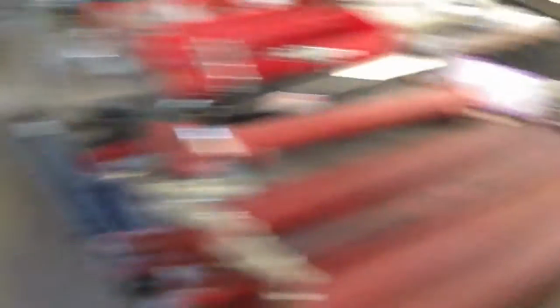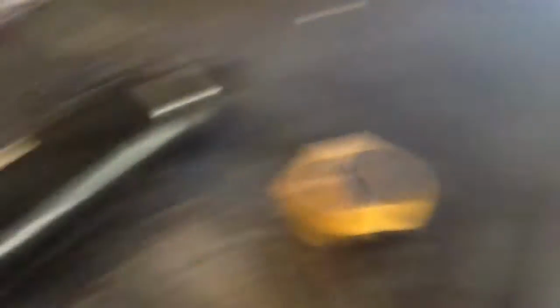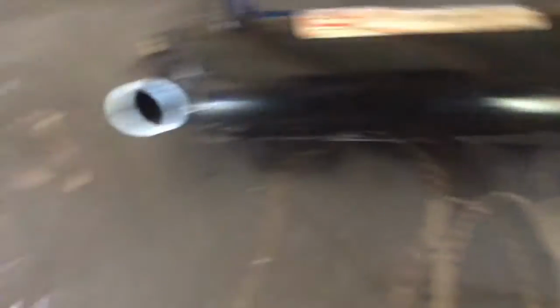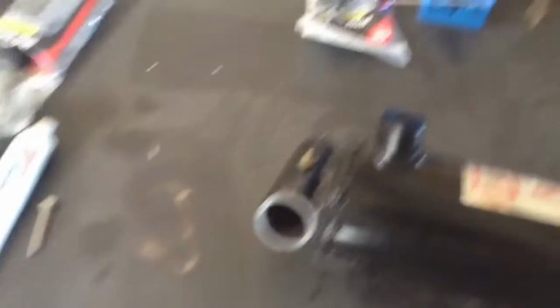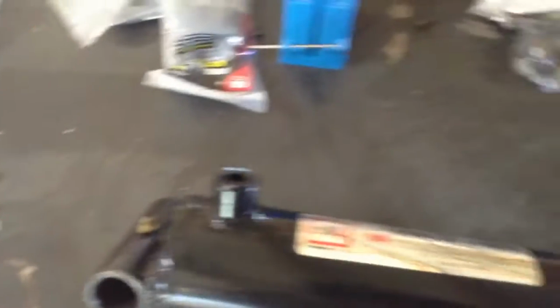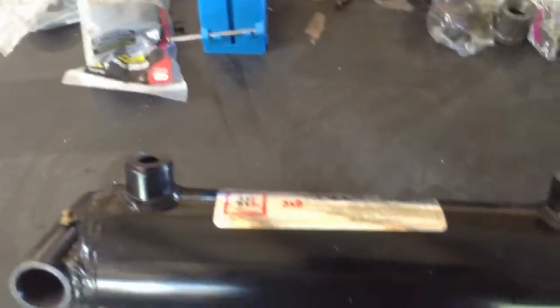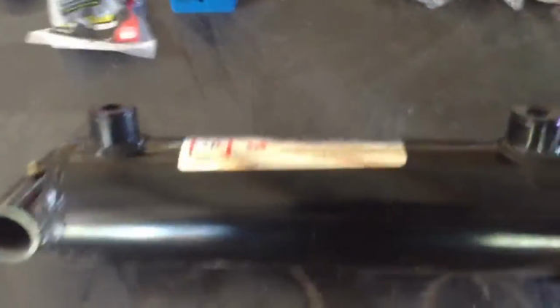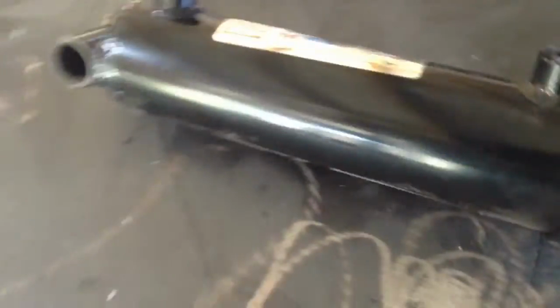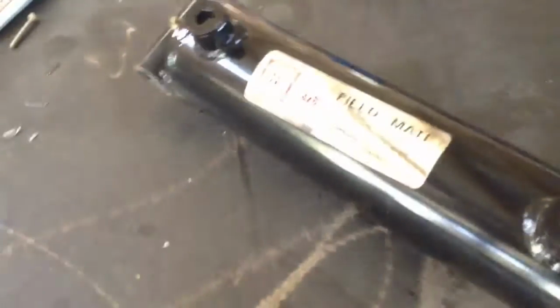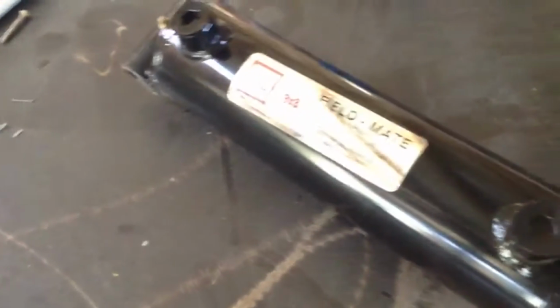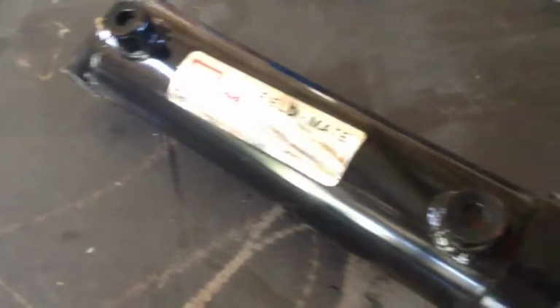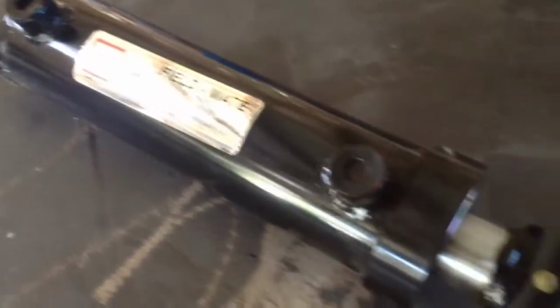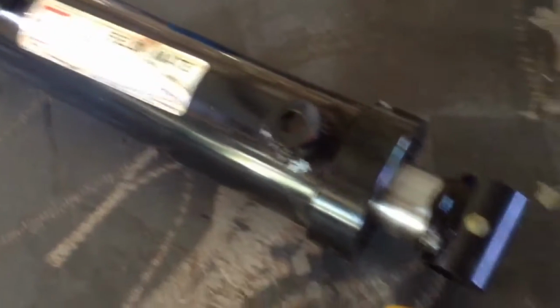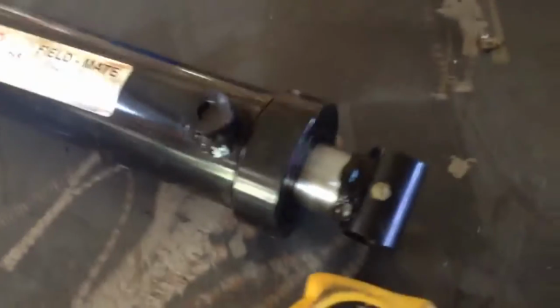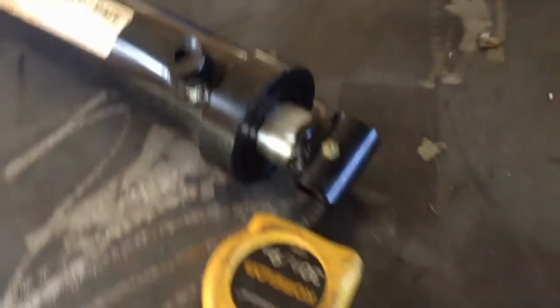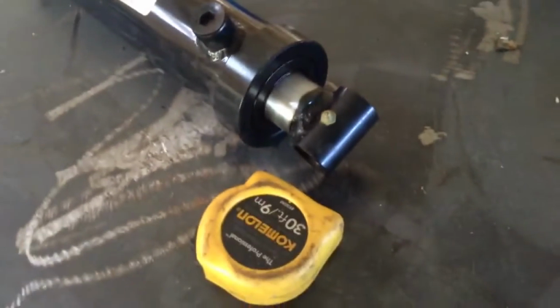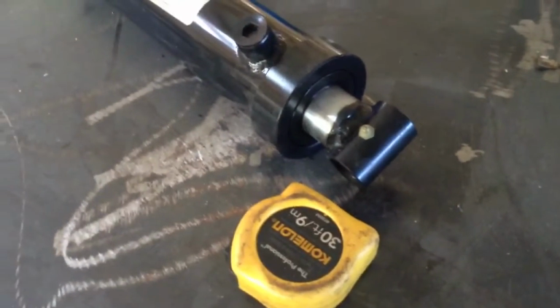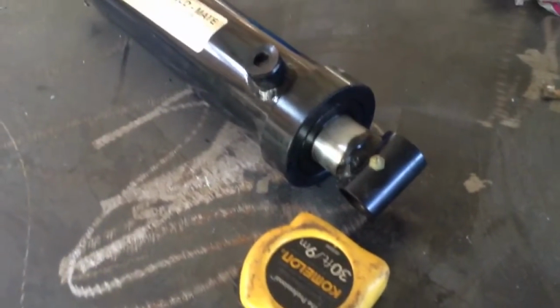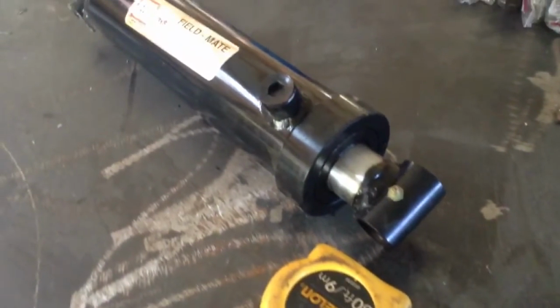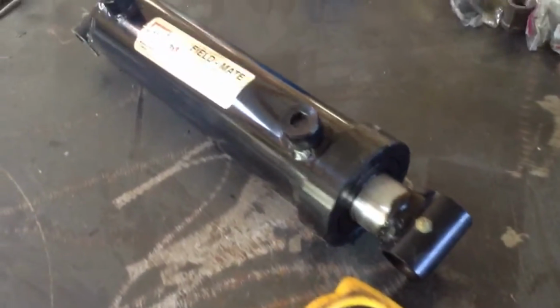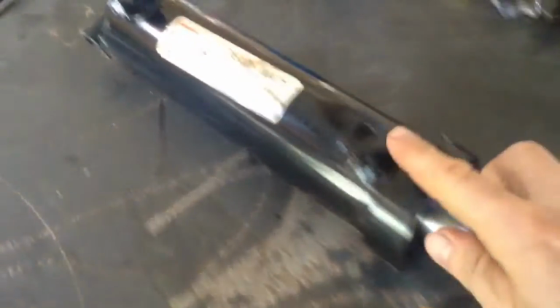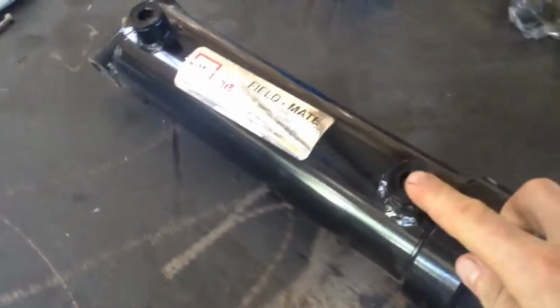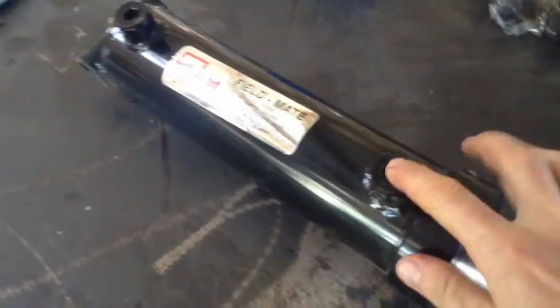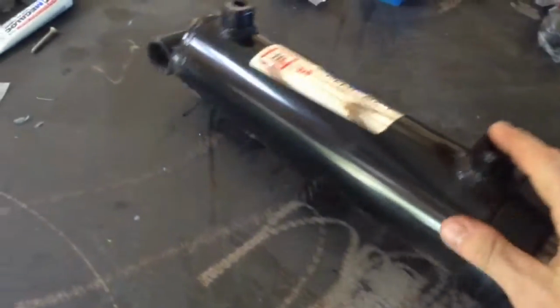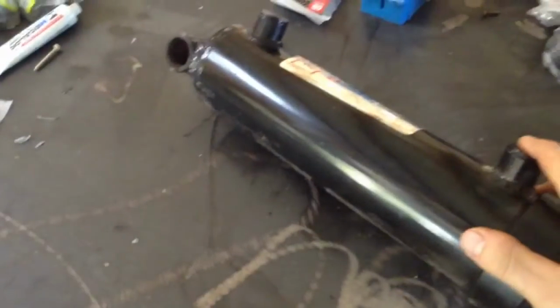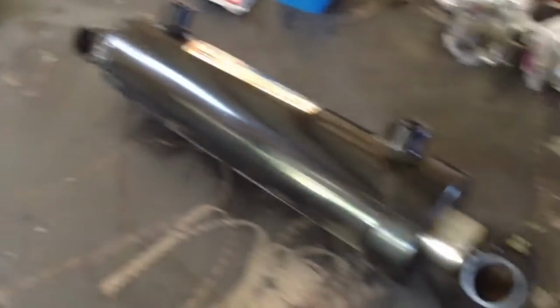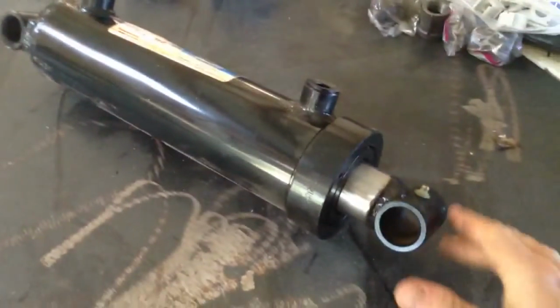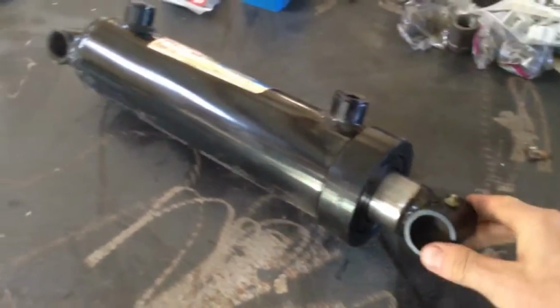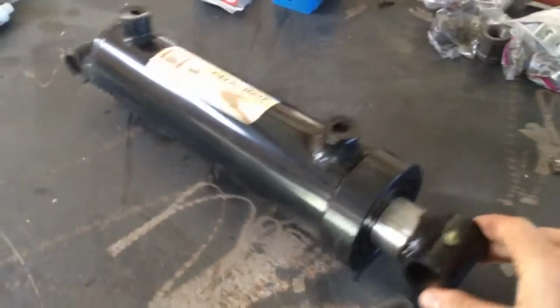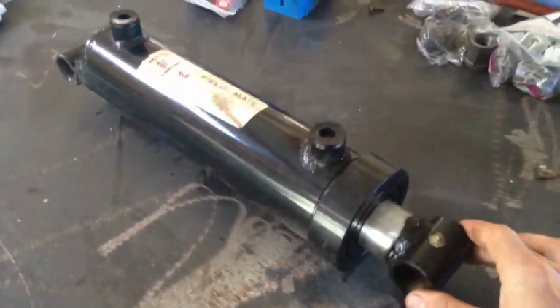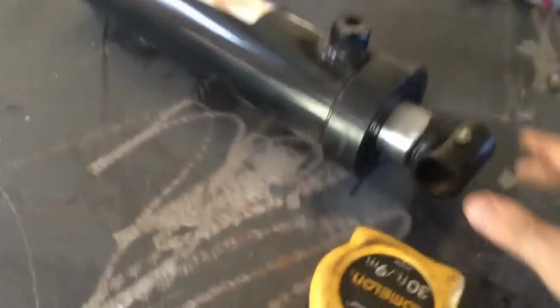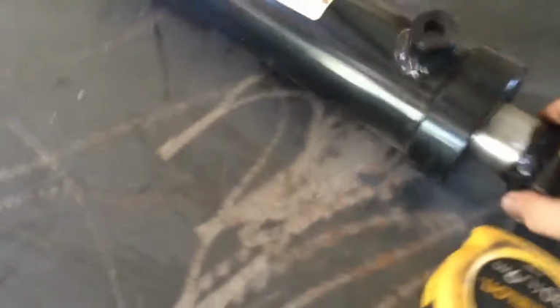No problem fitting these into our geometry of the backhoe. But this geometry has to be considered very carefully, such as the direction of the outlets, the kind of ends that this has, and the overall dimensions.